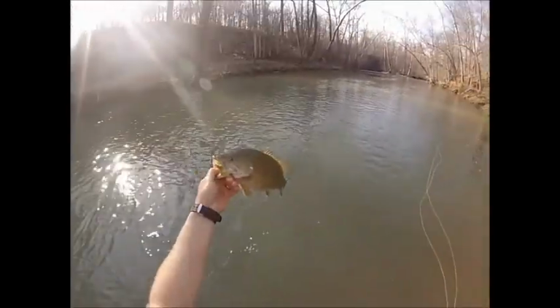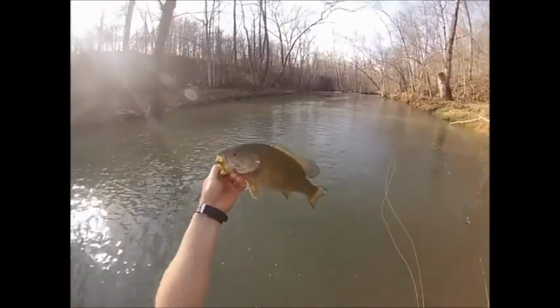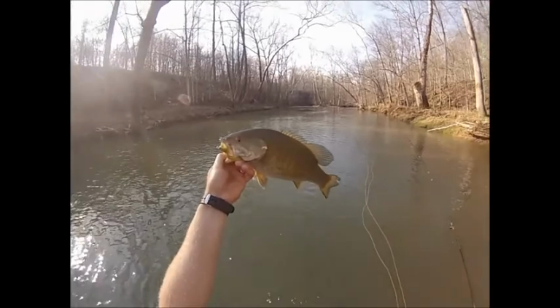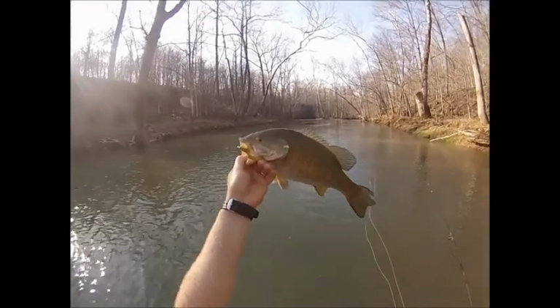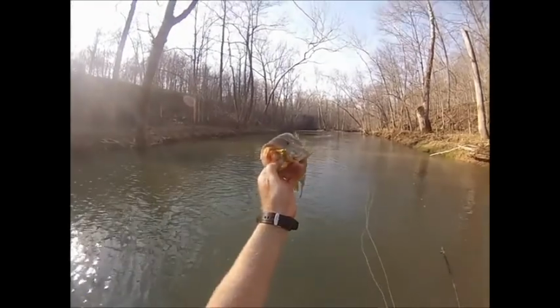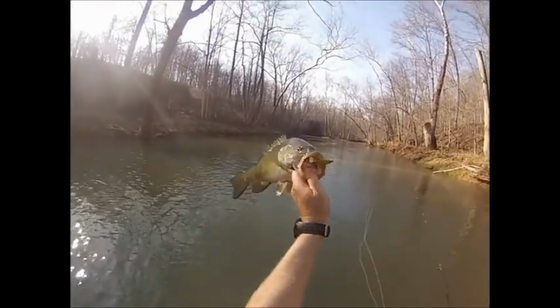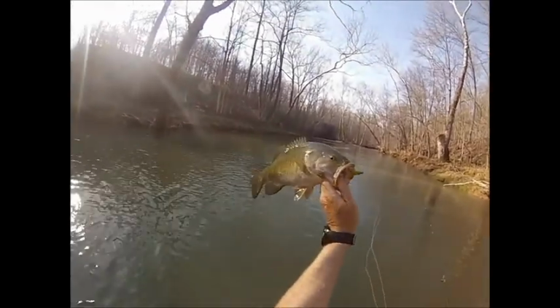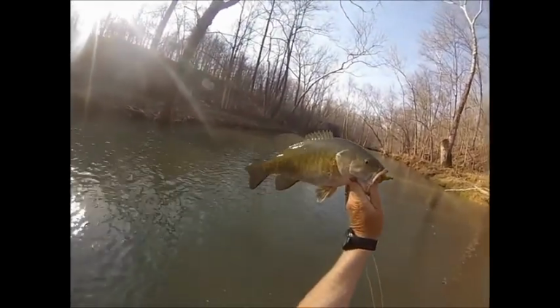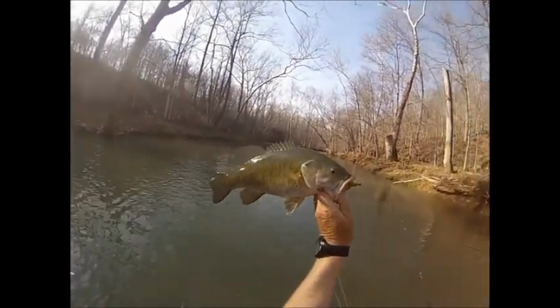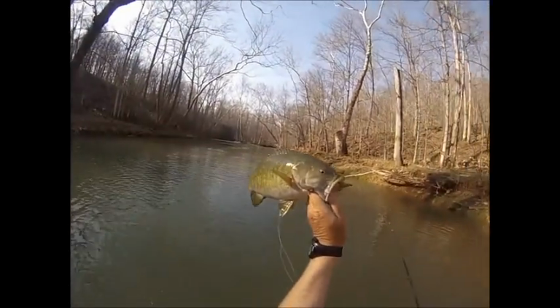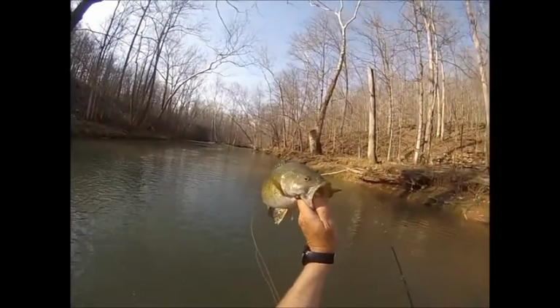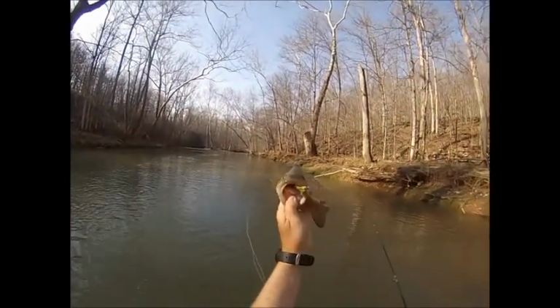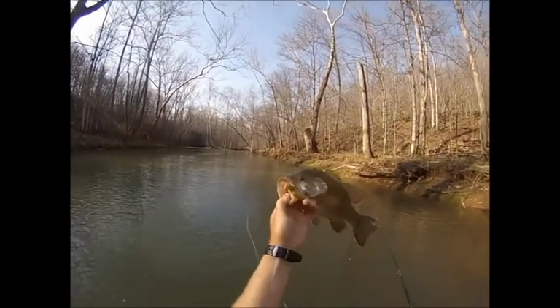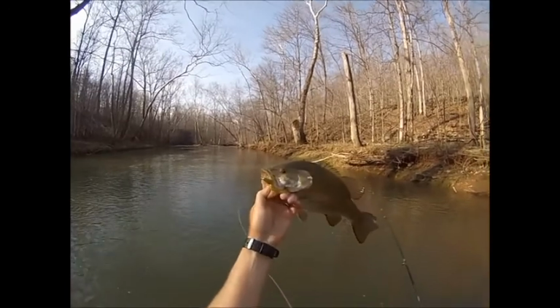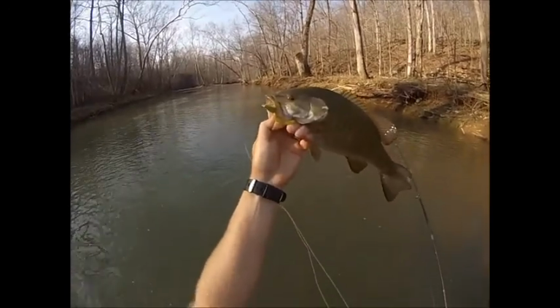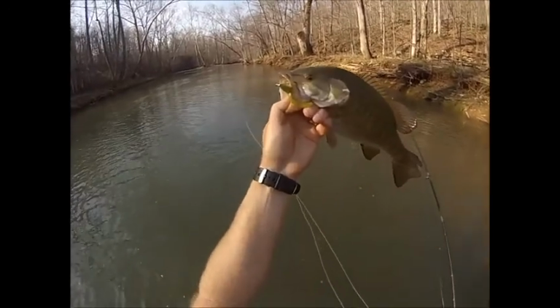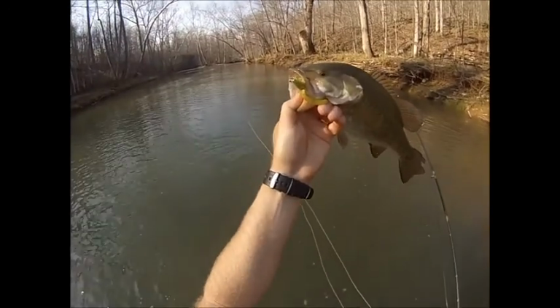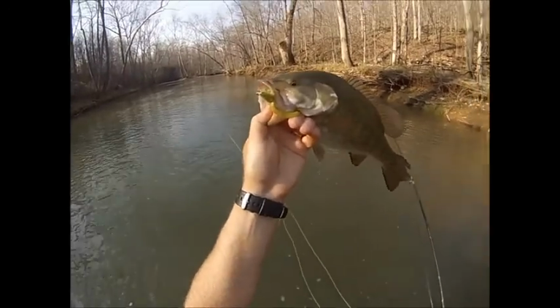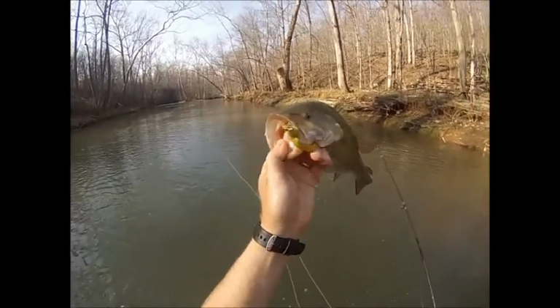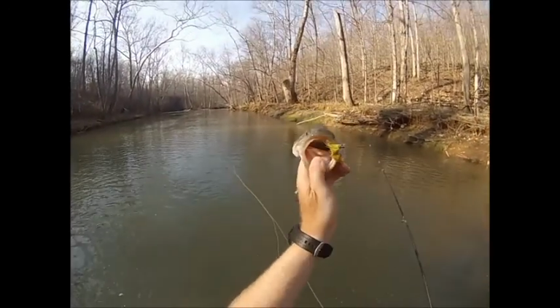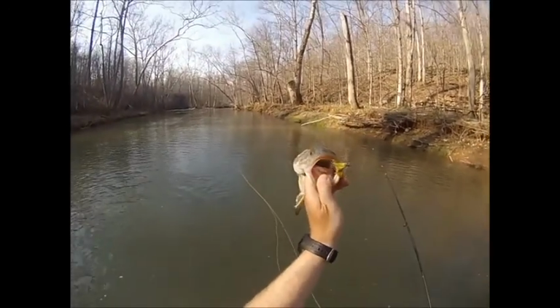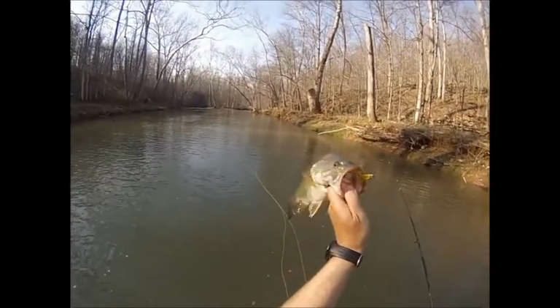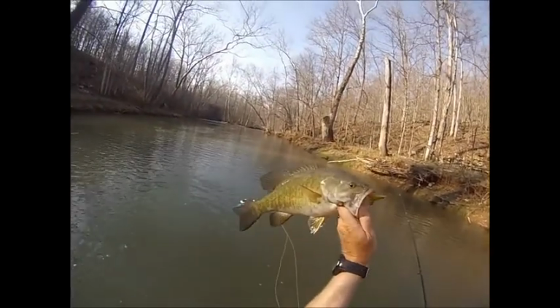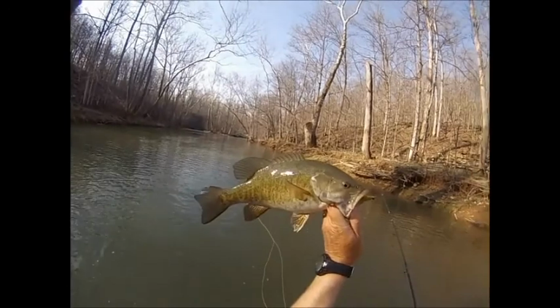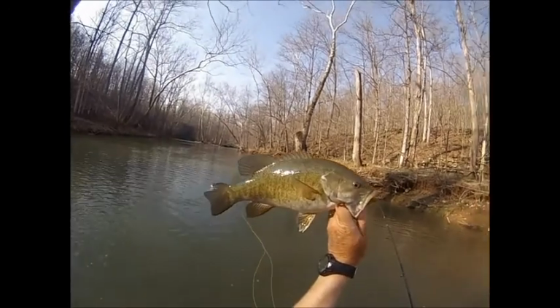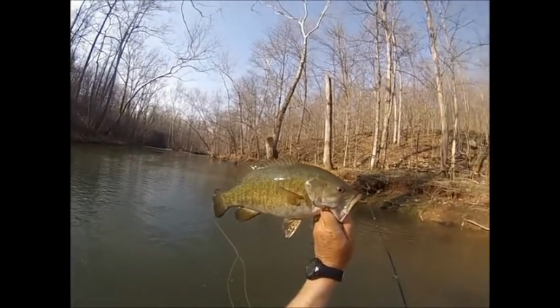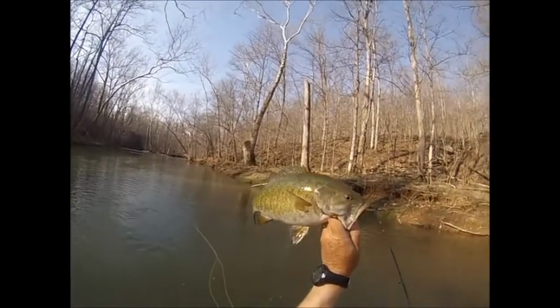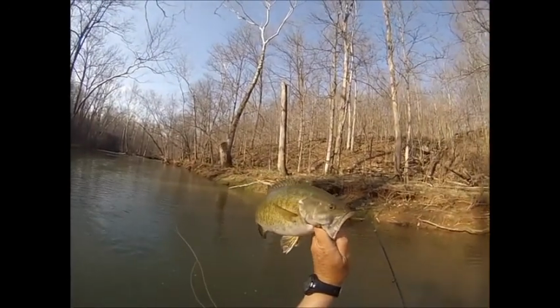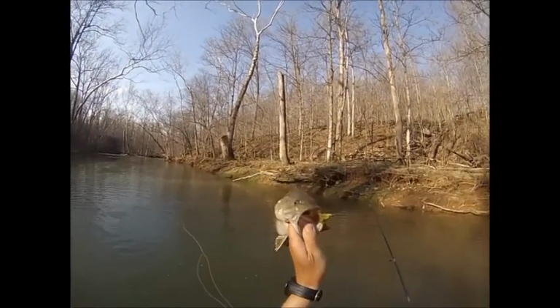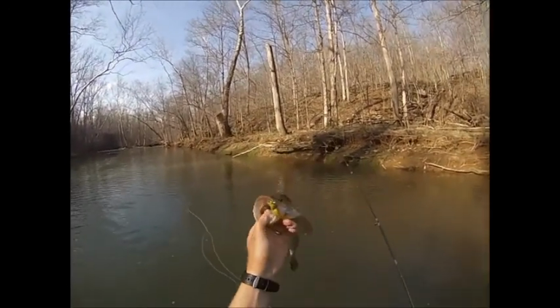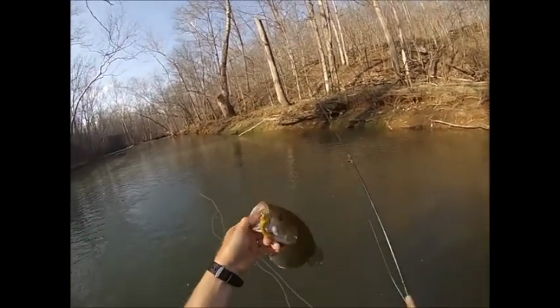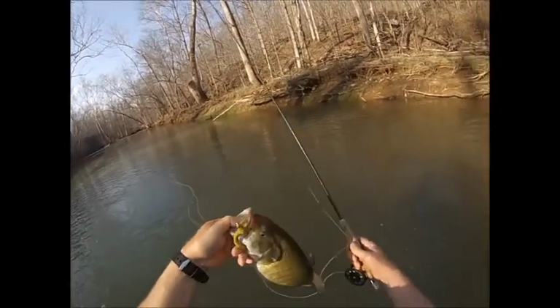Anyway, get out there and give it a try. With this early spring pattern, the fish haven't yet moved up into the shallows and they're not very aggressive — that's going to happen in just a few weeks when the water temps start running up. But you can still have a pretty good day even early on. Get out there and I hope this helps.